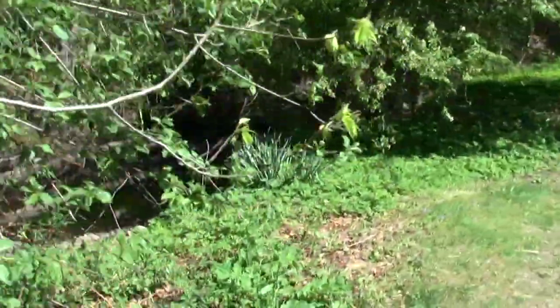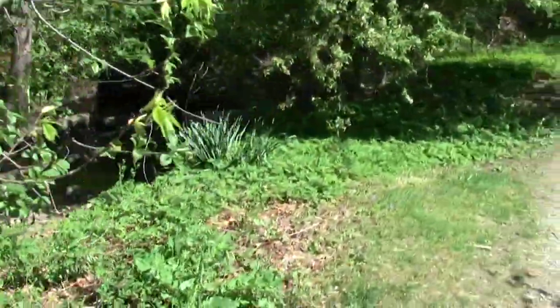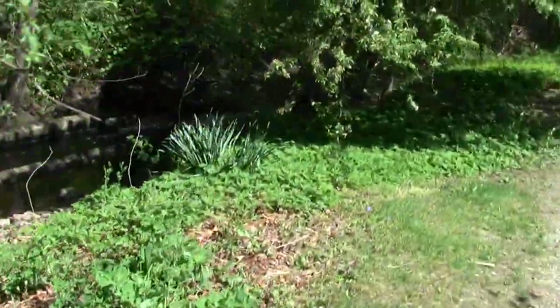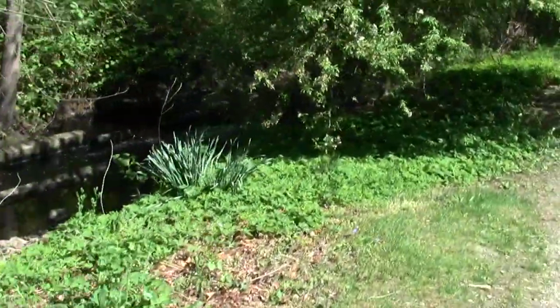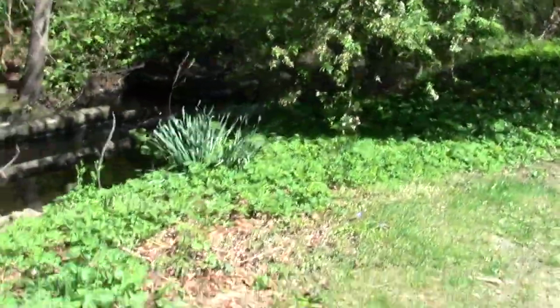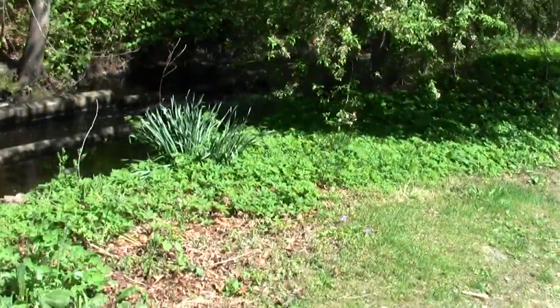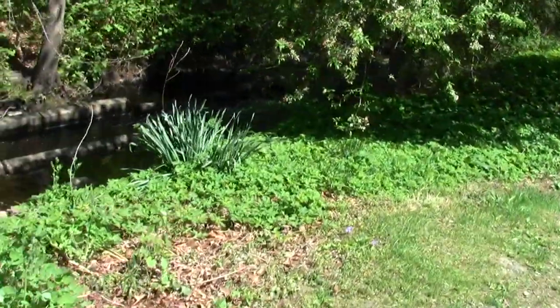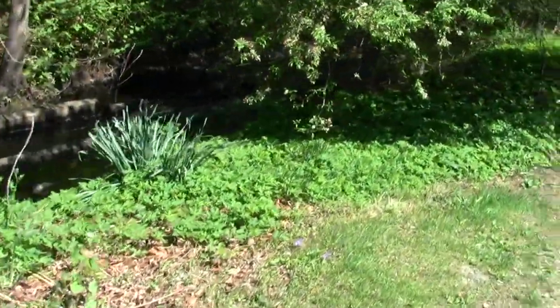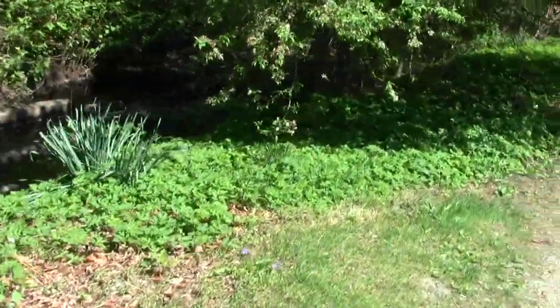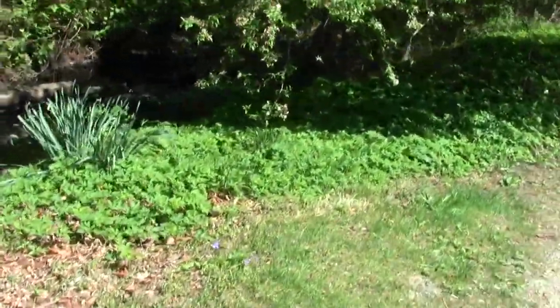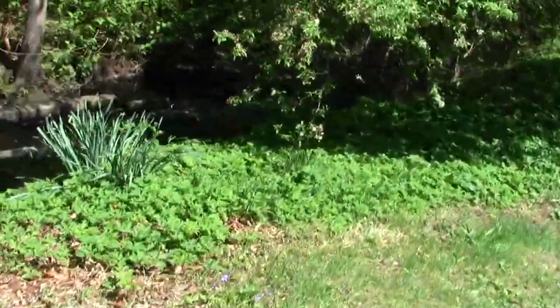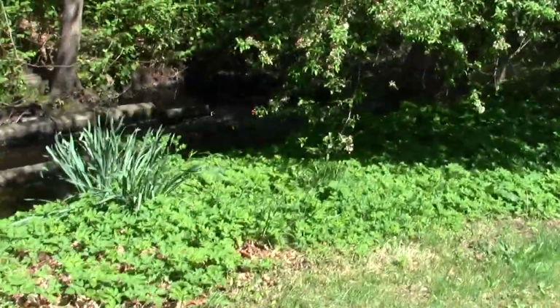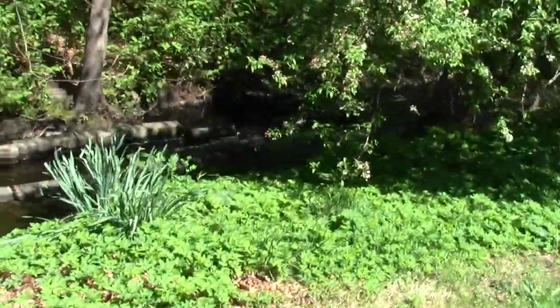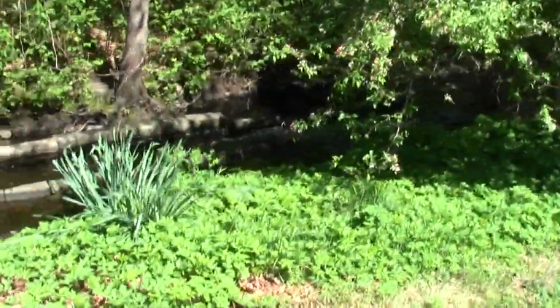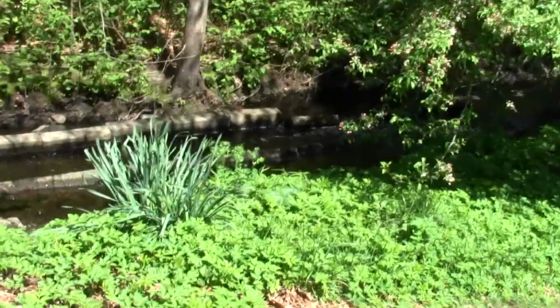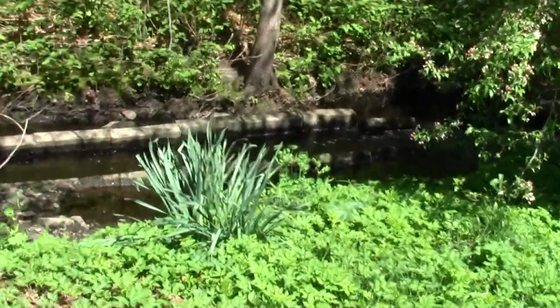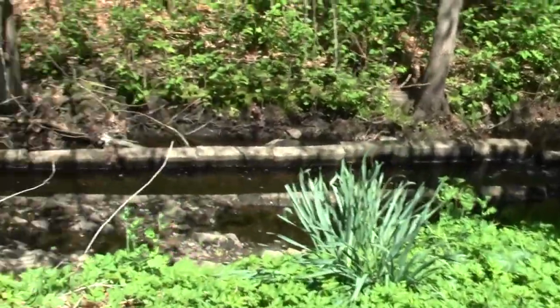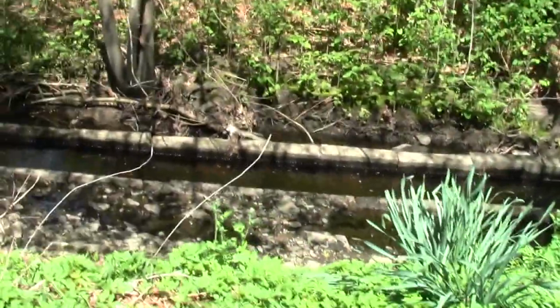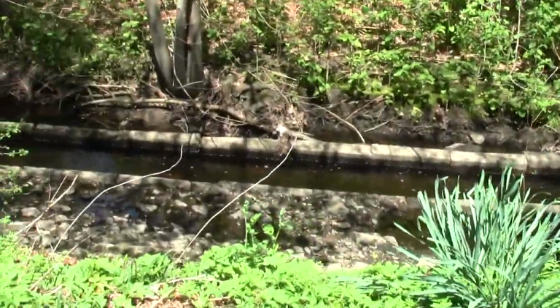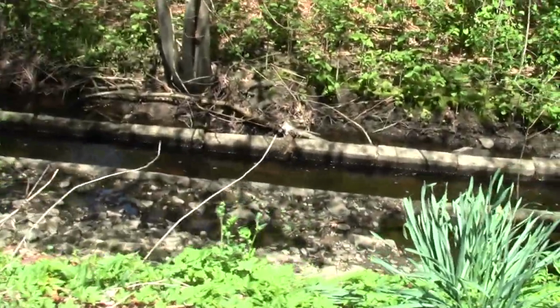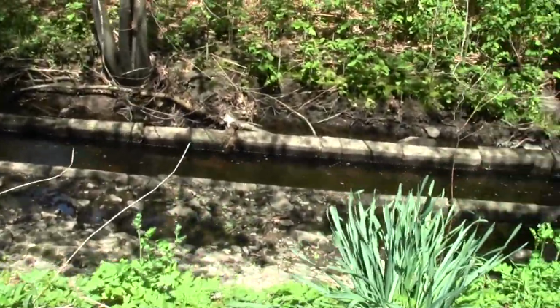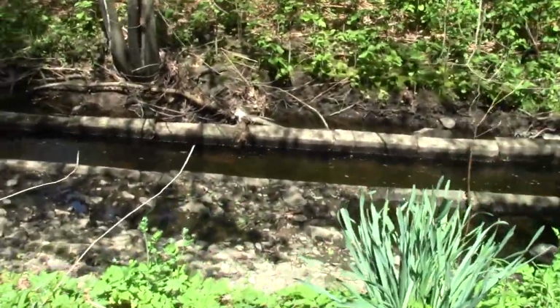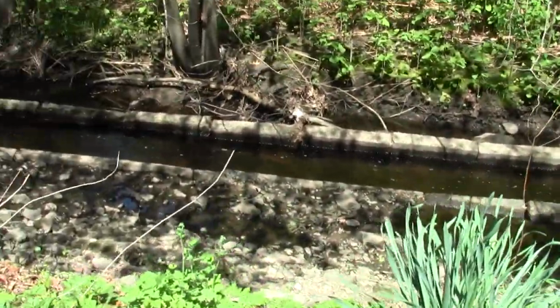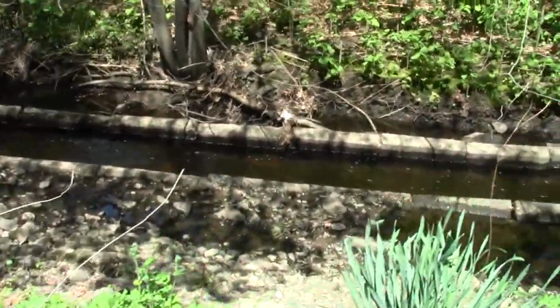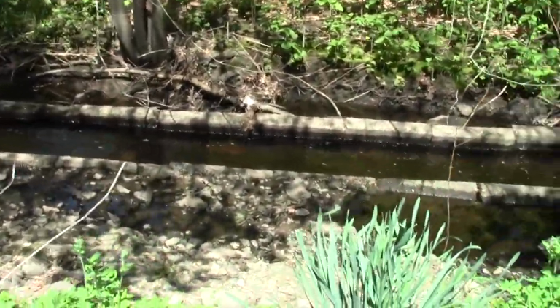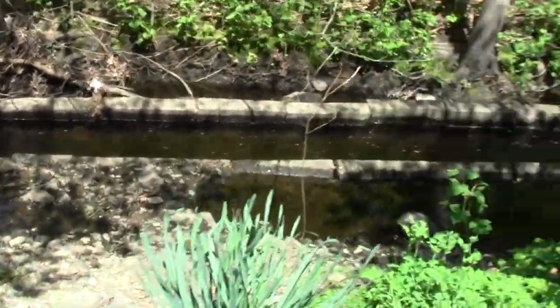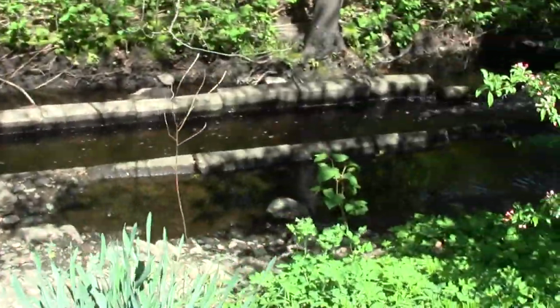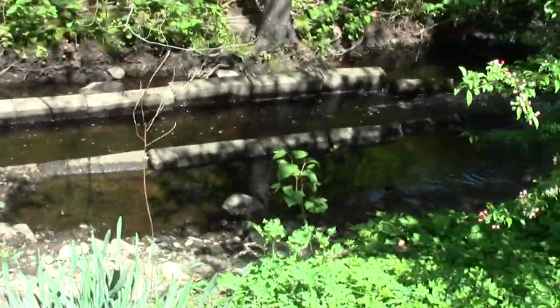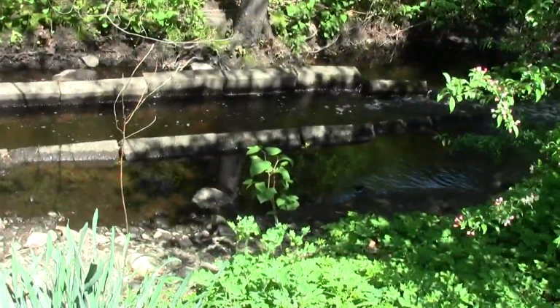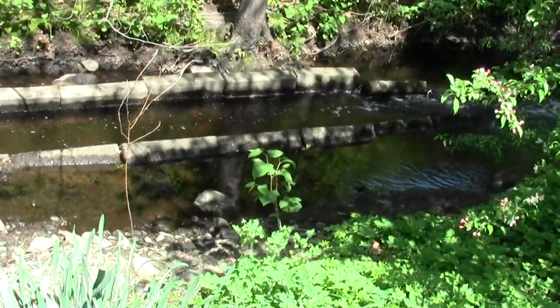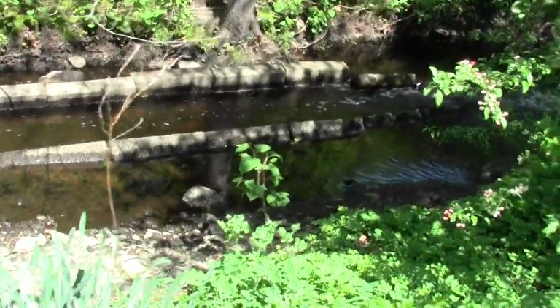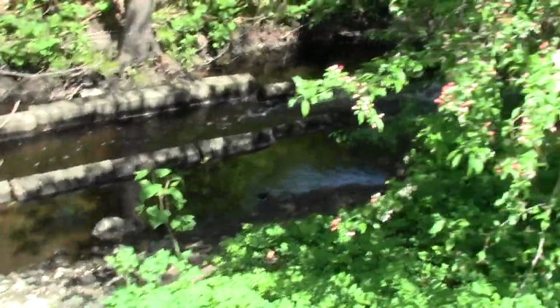Apple blossoms. This looks like a little fish course or something.